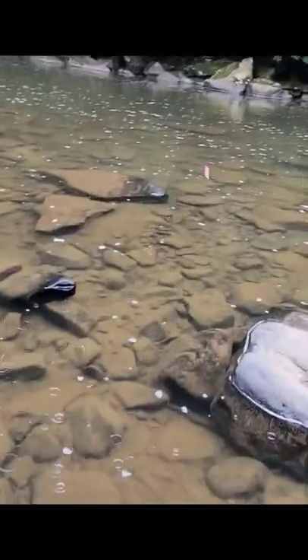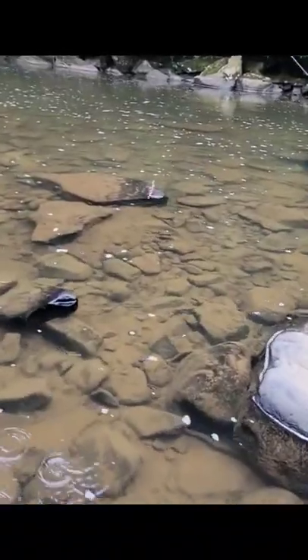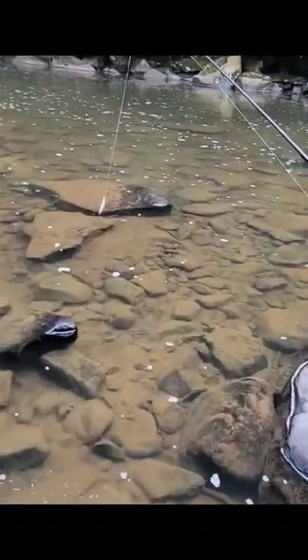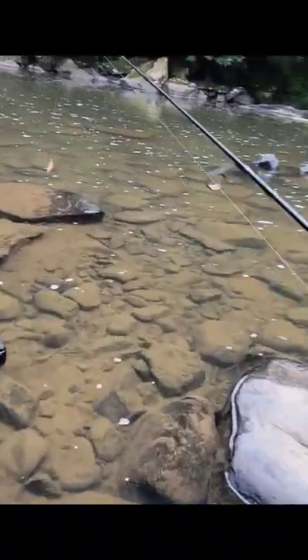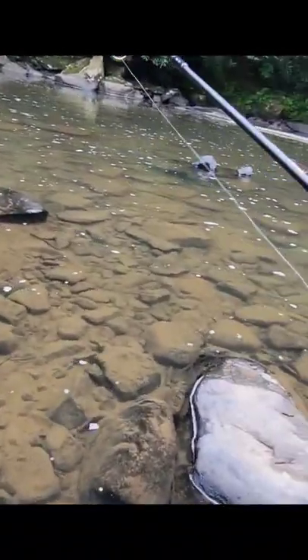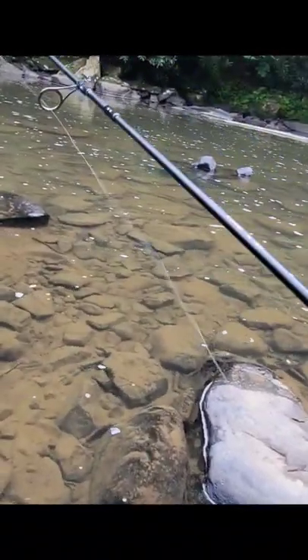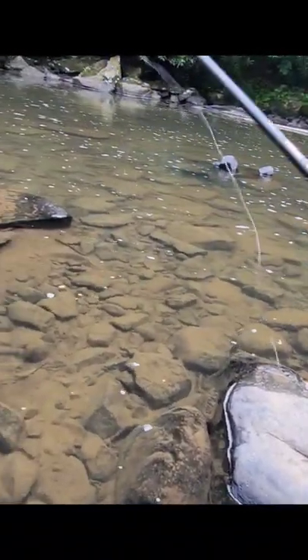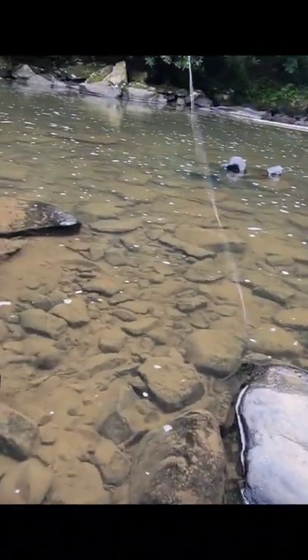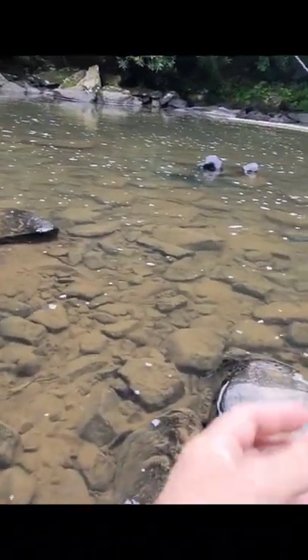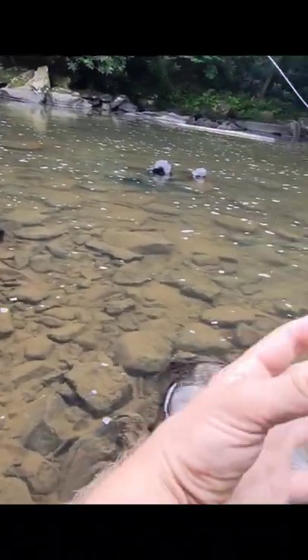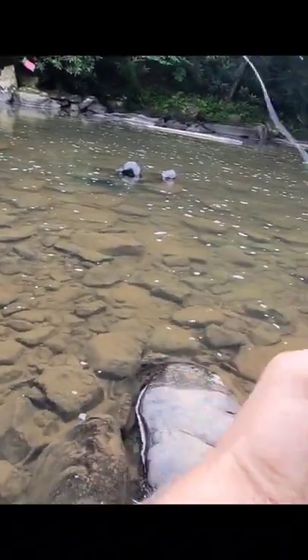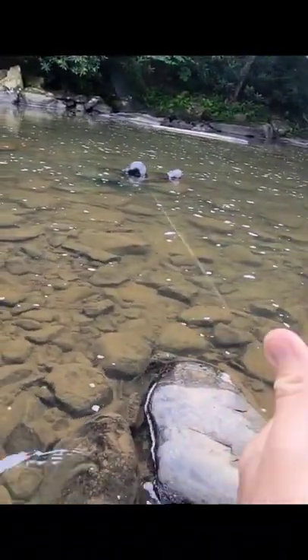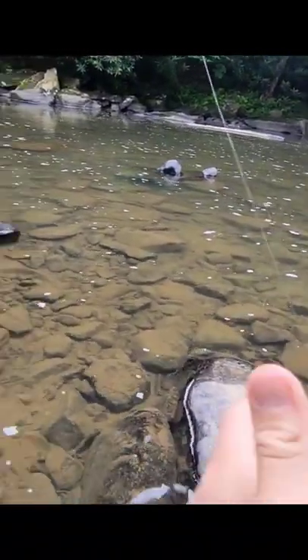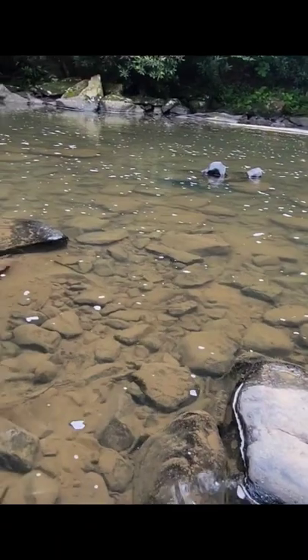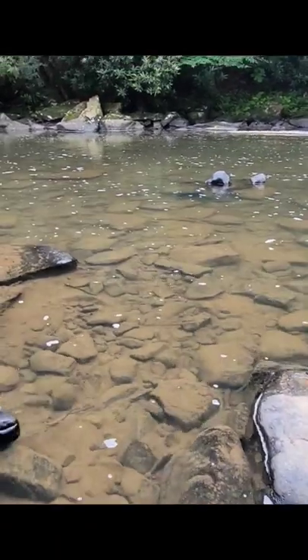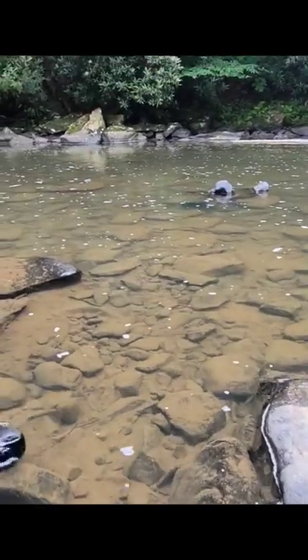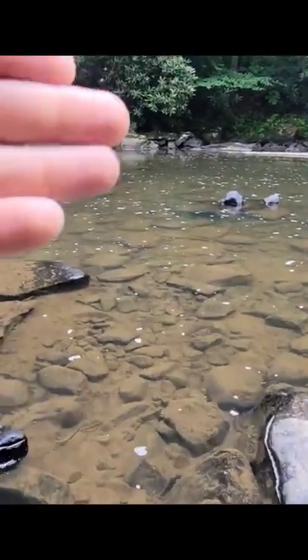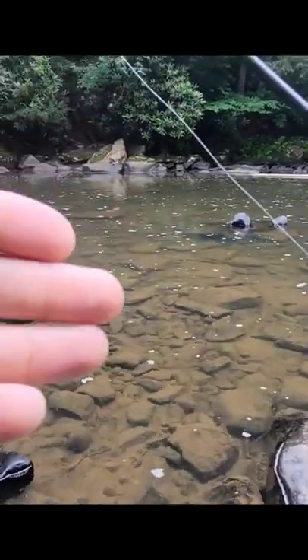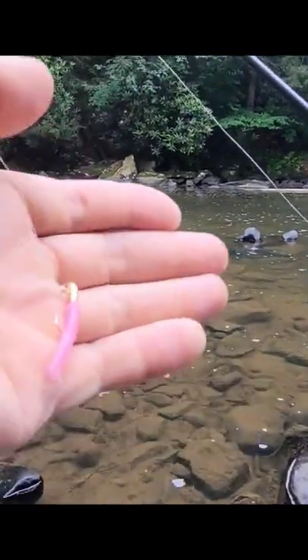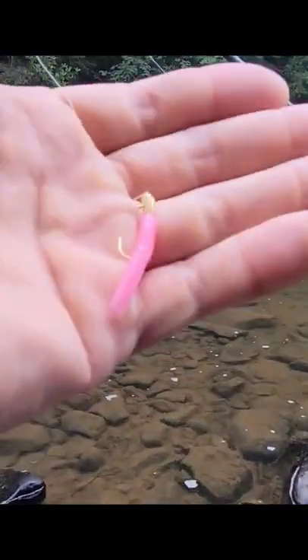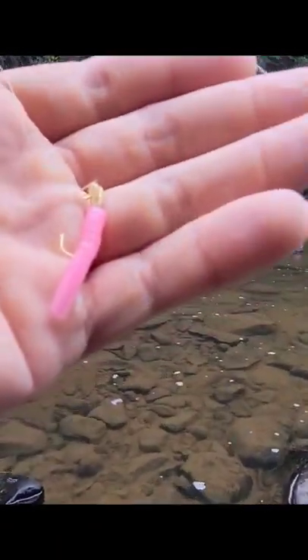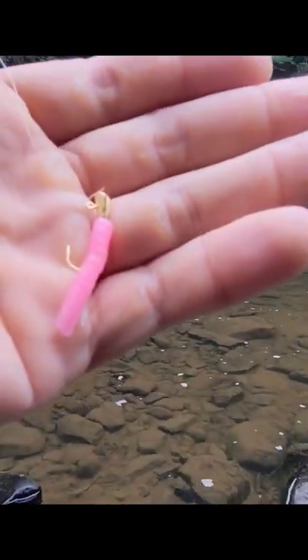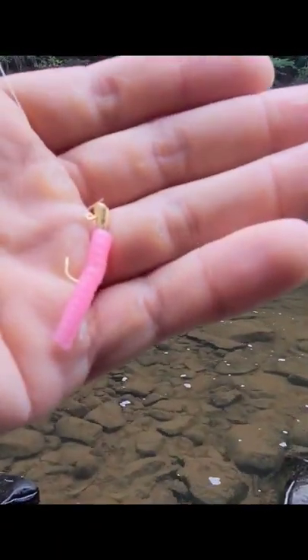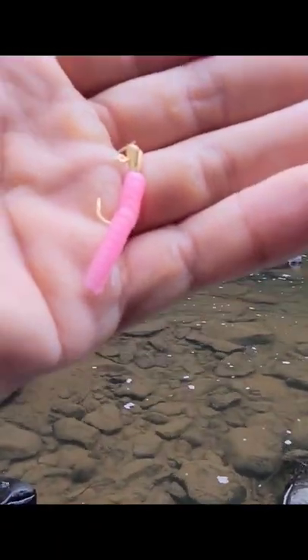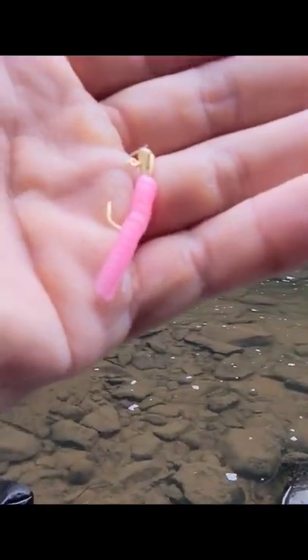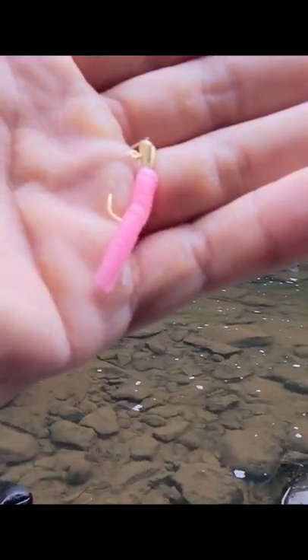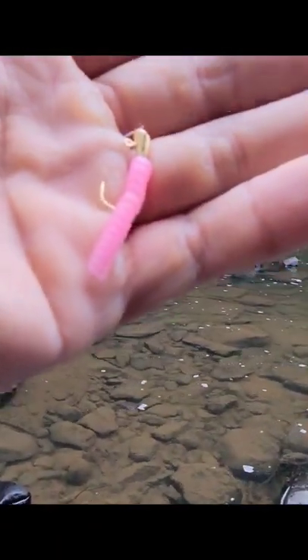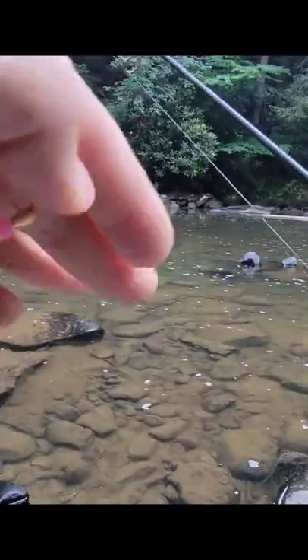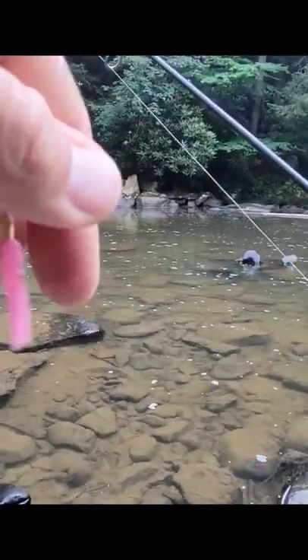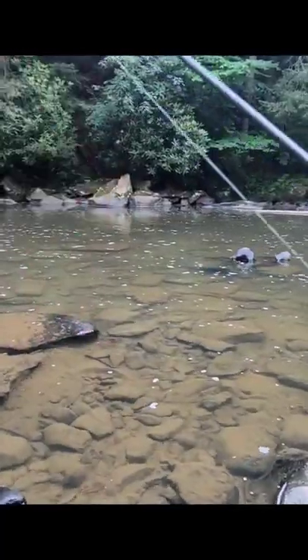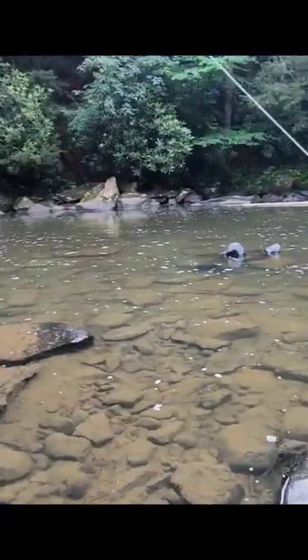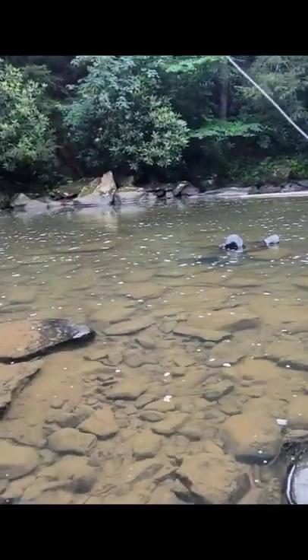Tied on the old trout magnet — pink with a gold jig head. So that's pretty awesome.